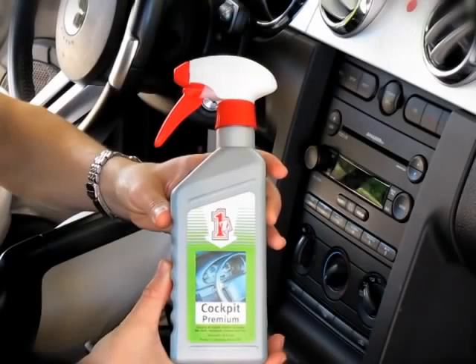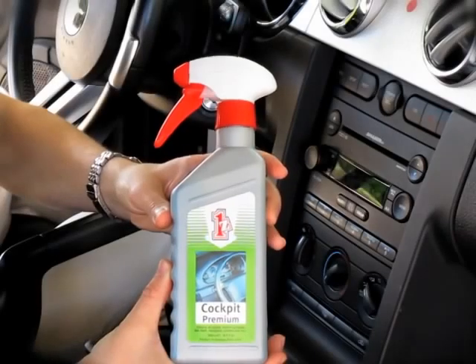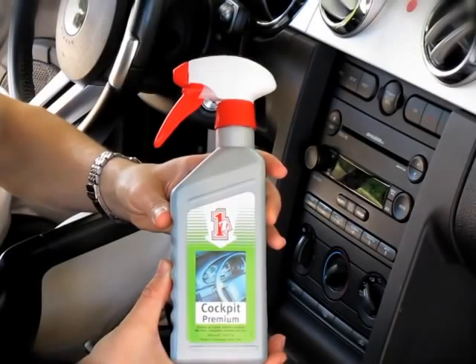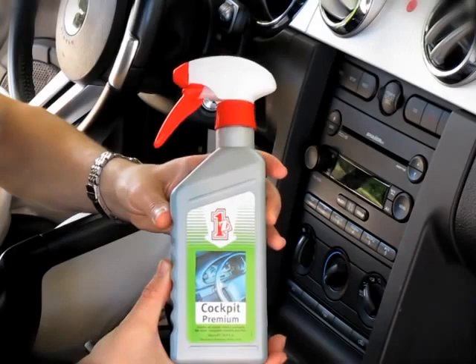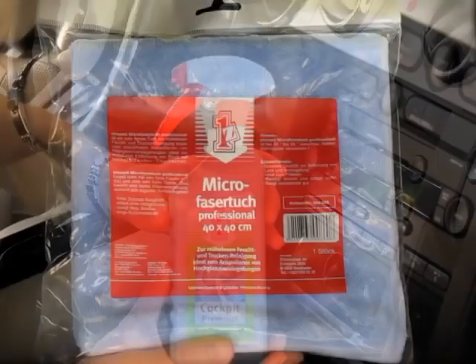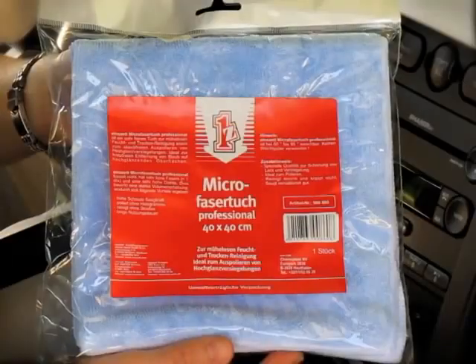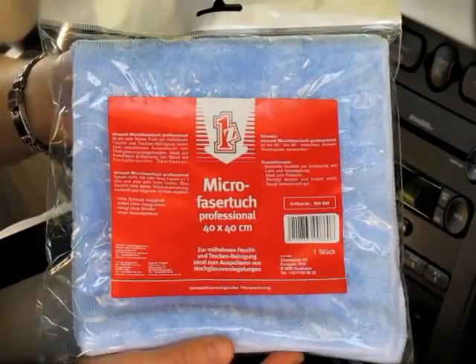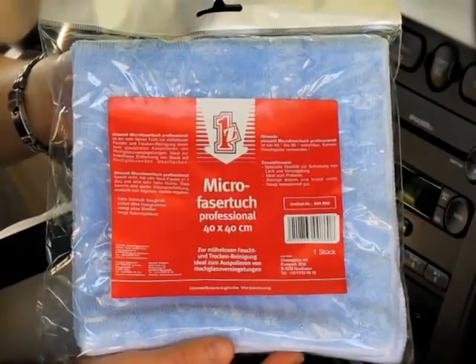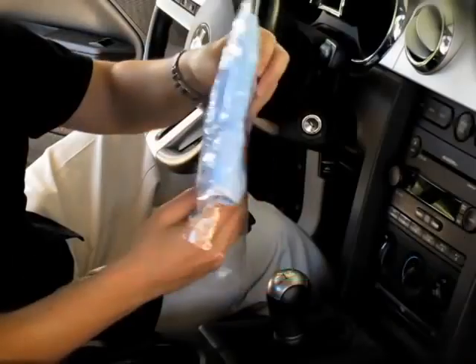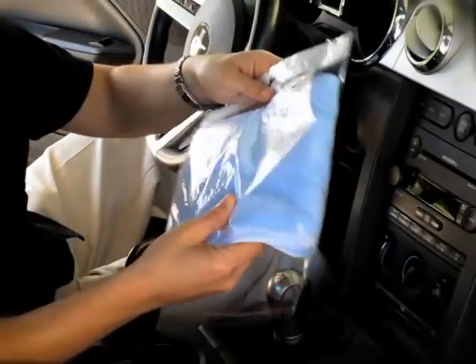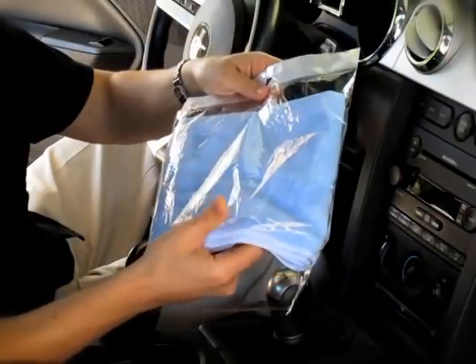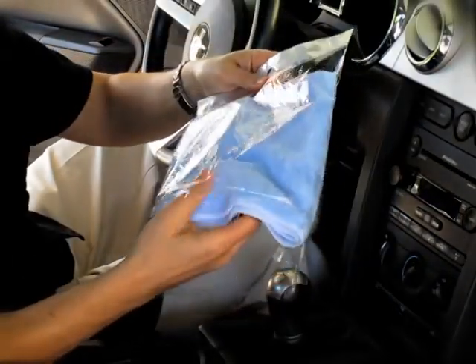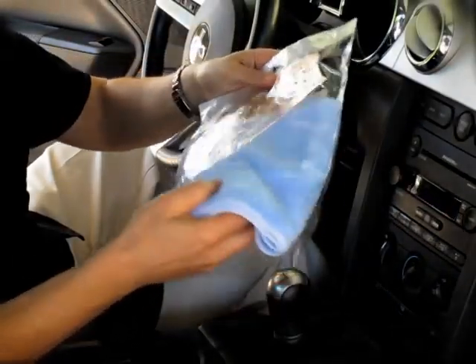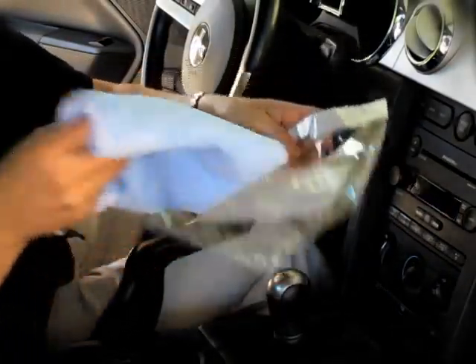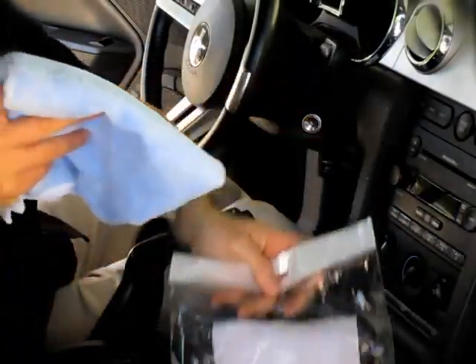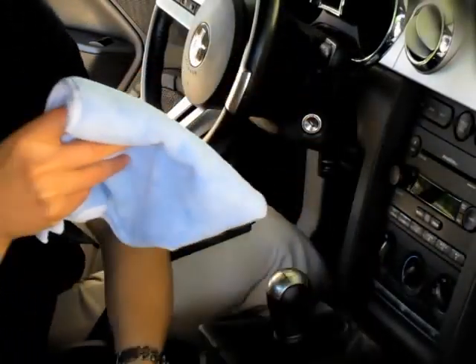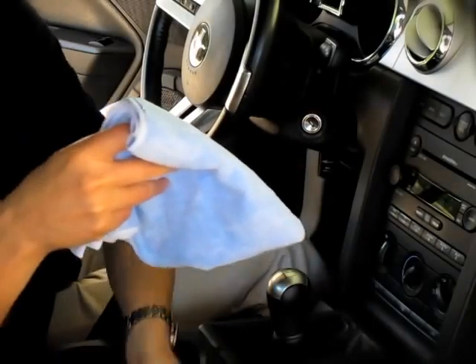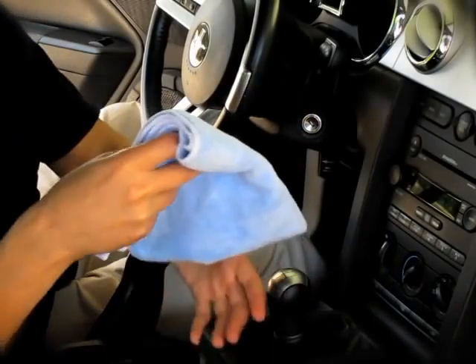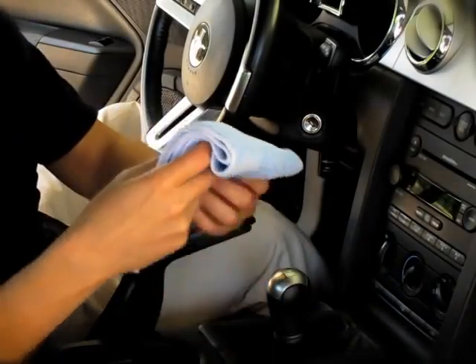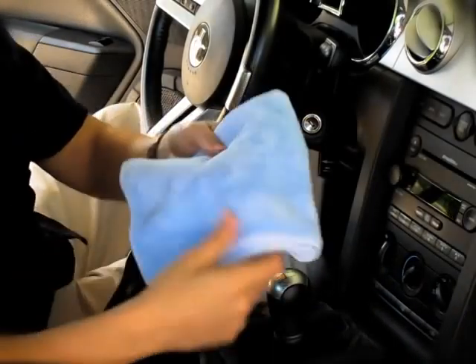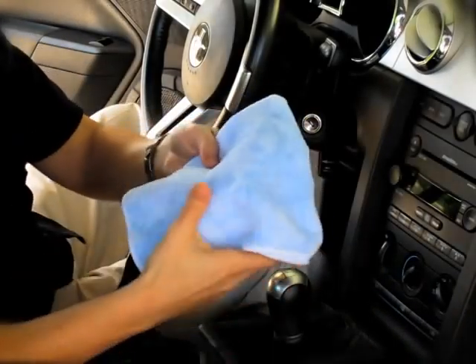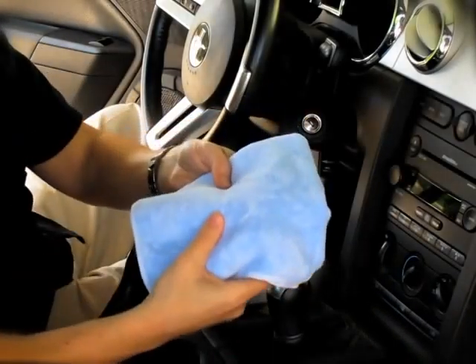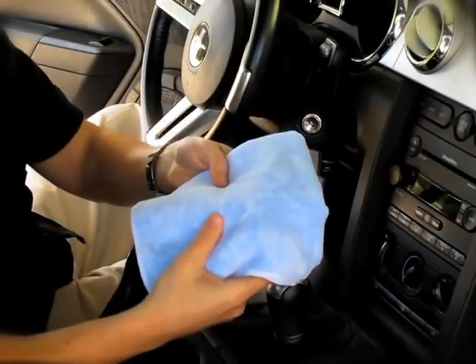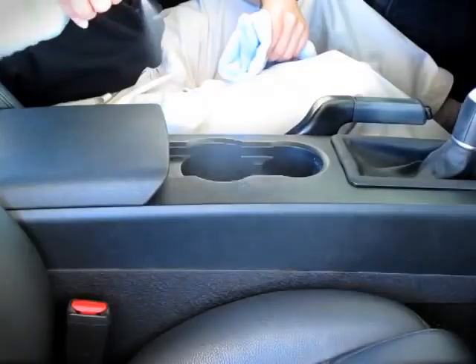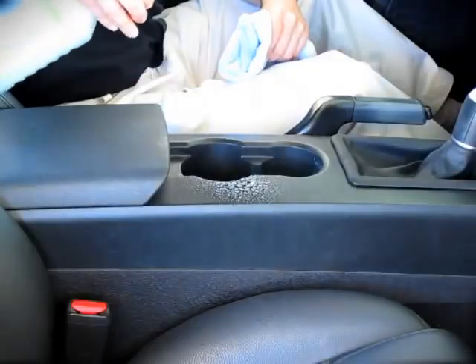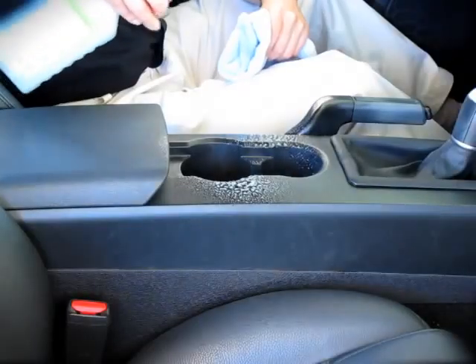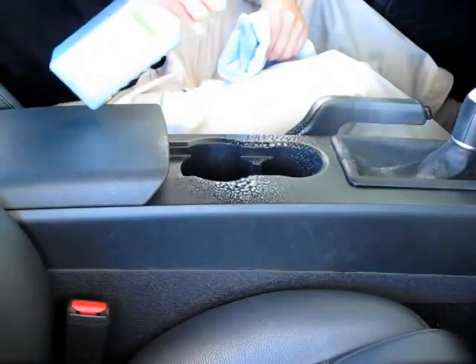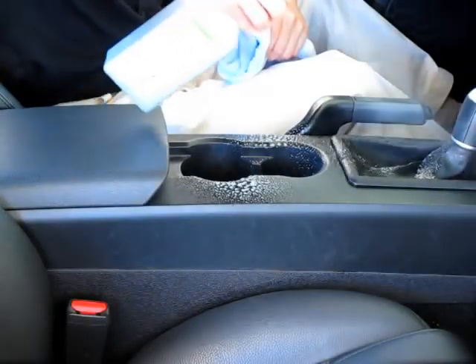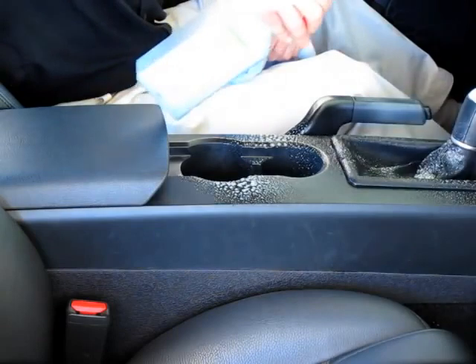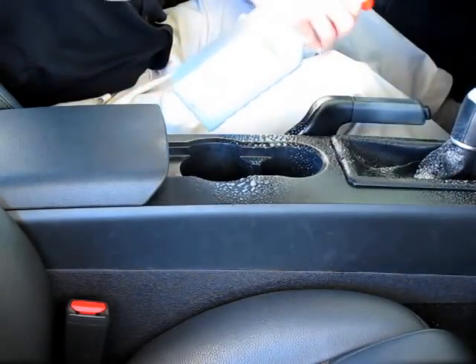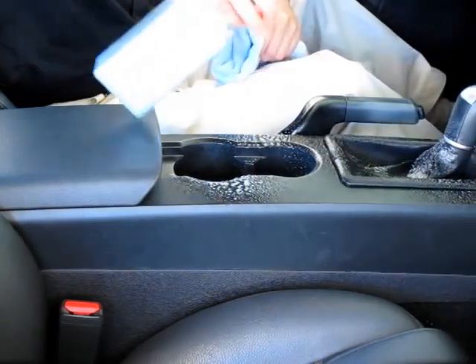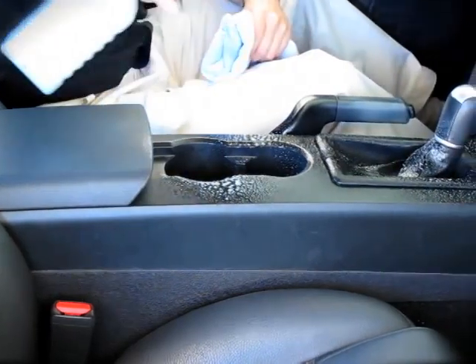Cockpit Premium cleans, maintains, and protects the original appearance of all clear and colored plastic interior surfaces of your car. It repels dust and it's silicone-free, so it's shine-free and won't leave a slippery finish.